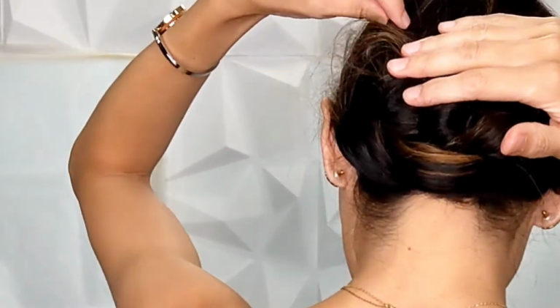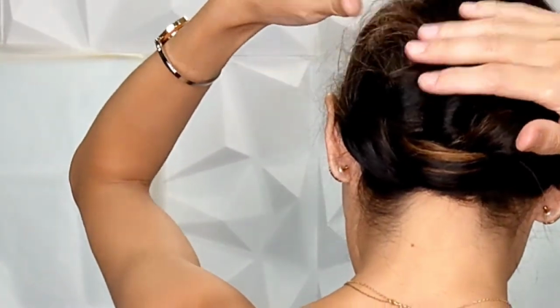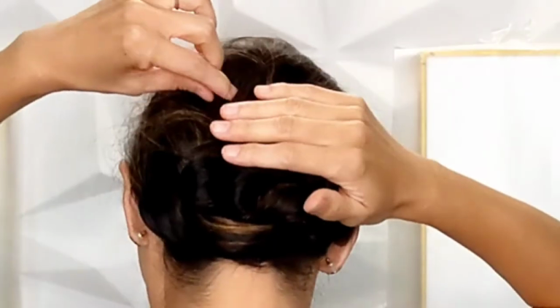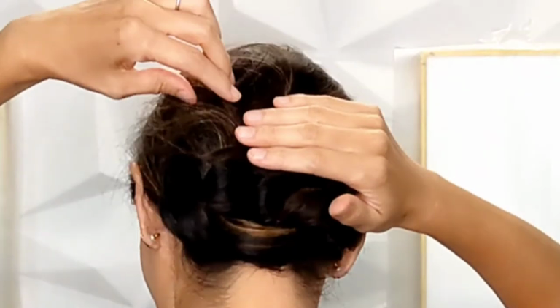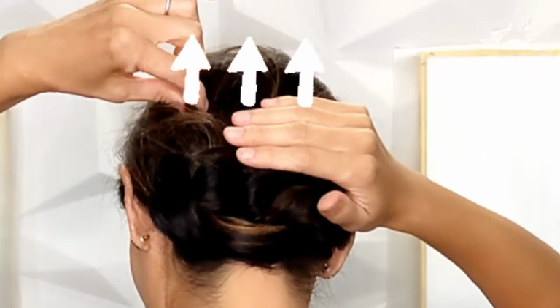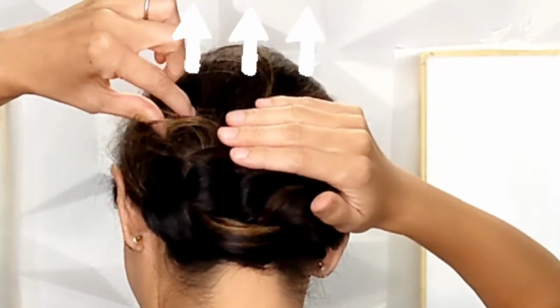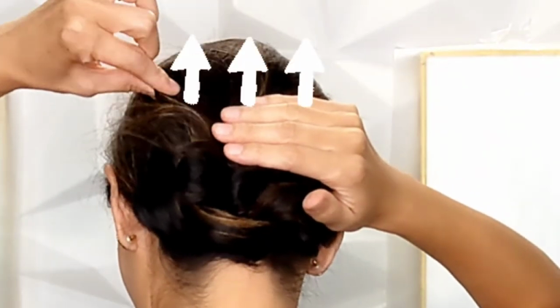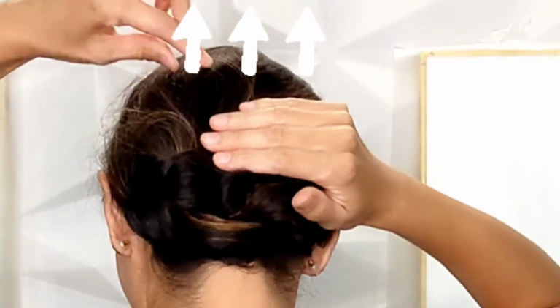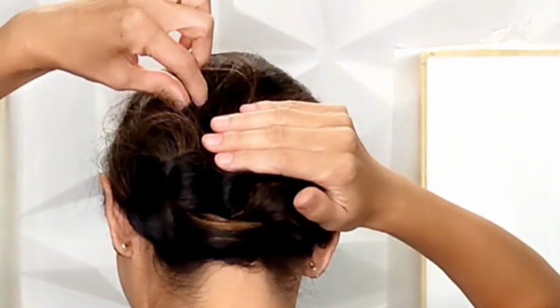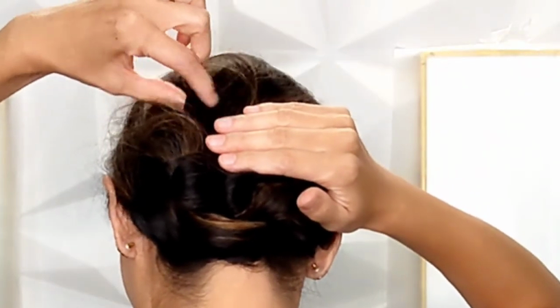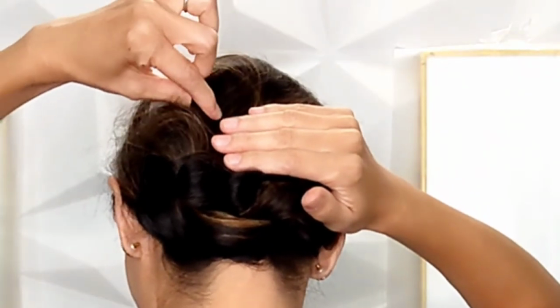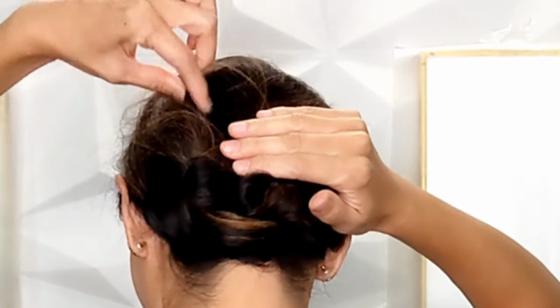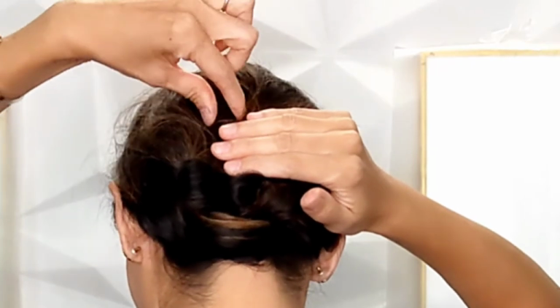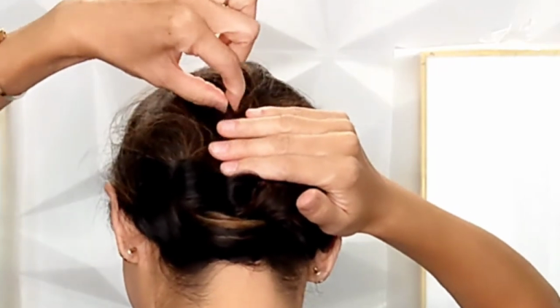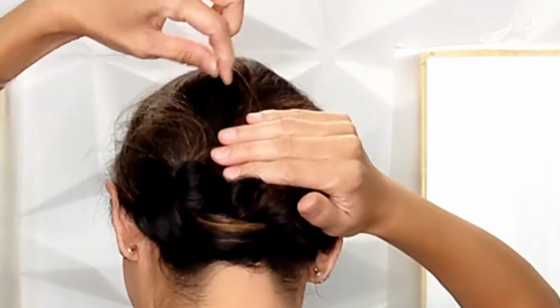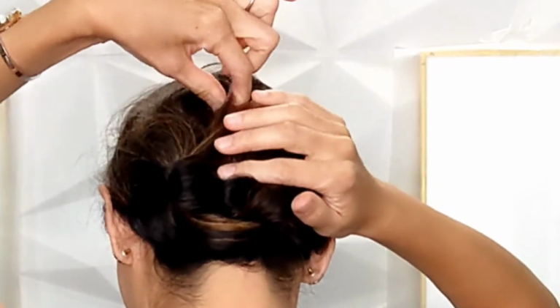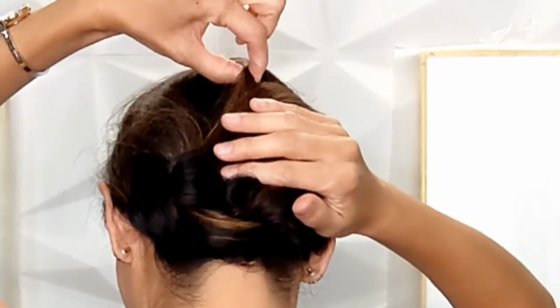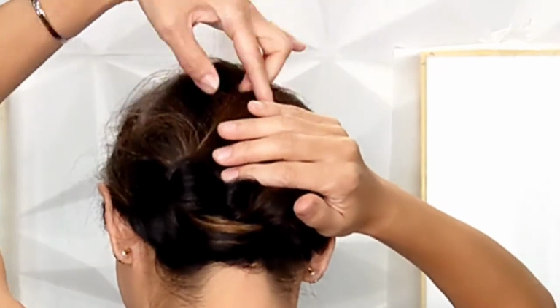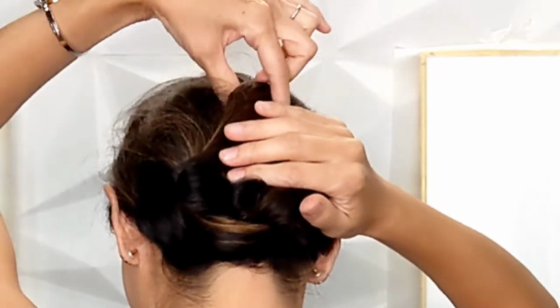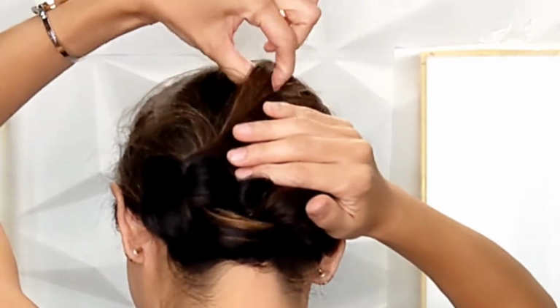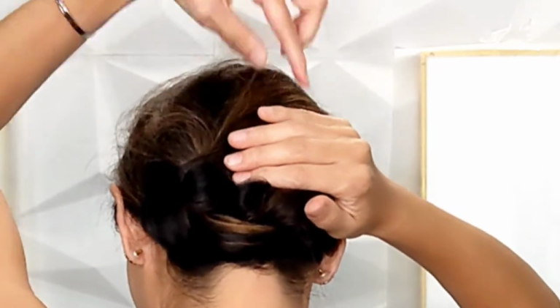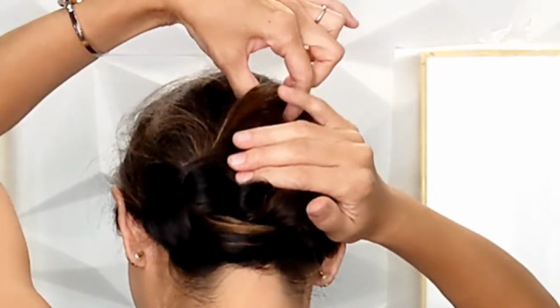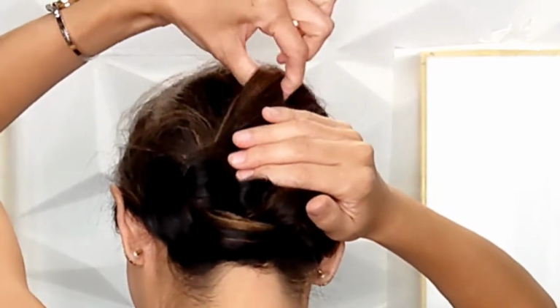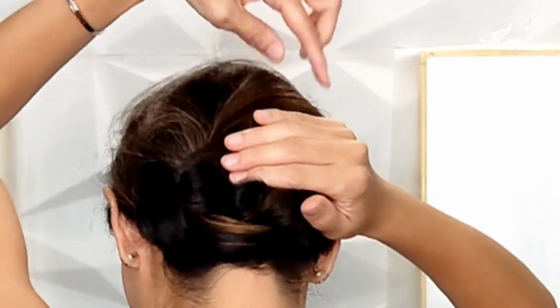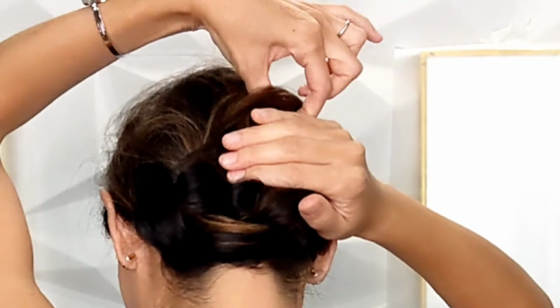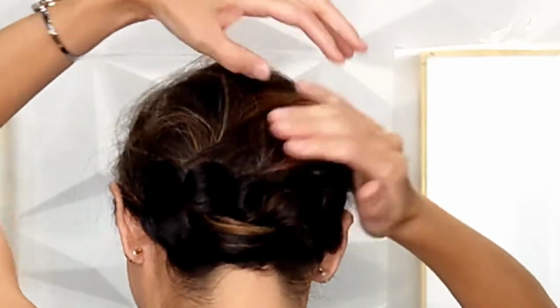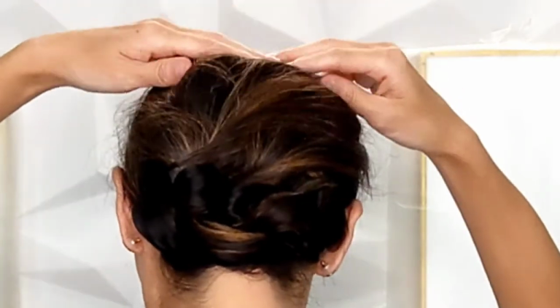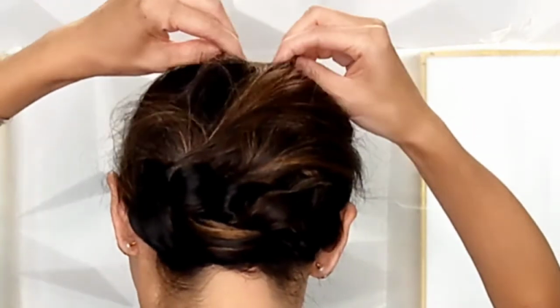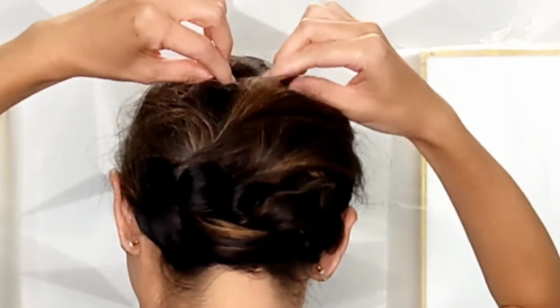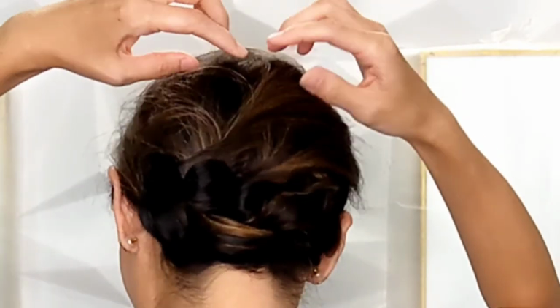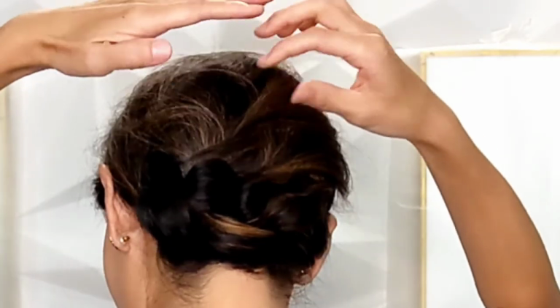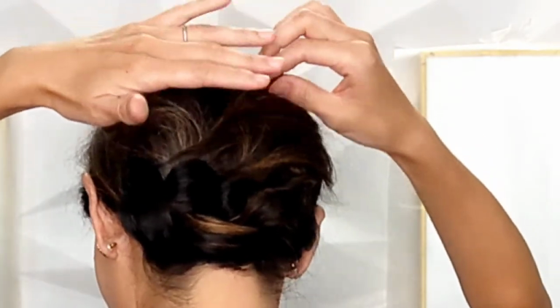Gently pull your hair to make volume. Don't pull too much so the pins stay in place.